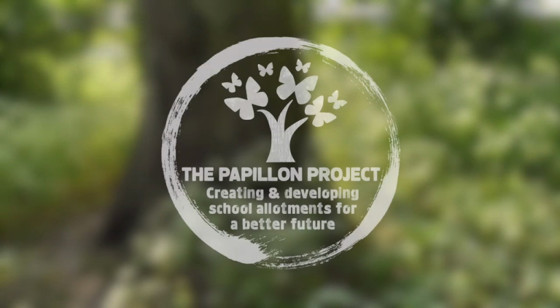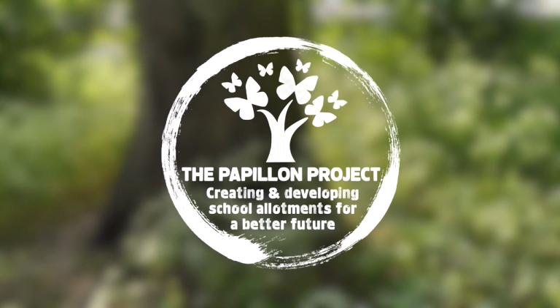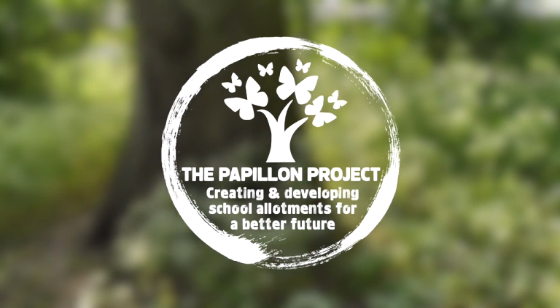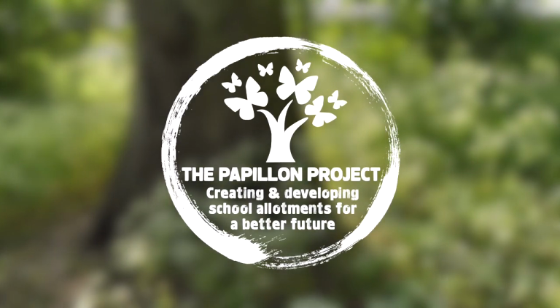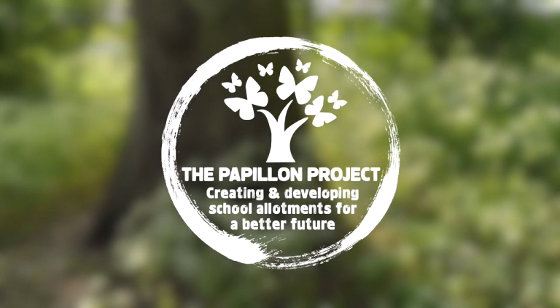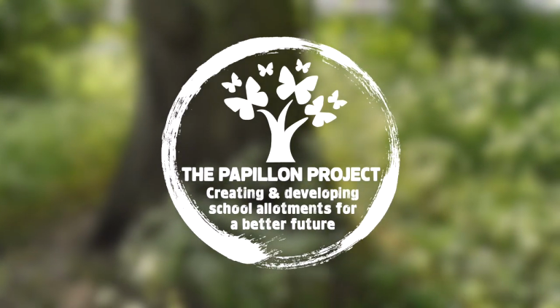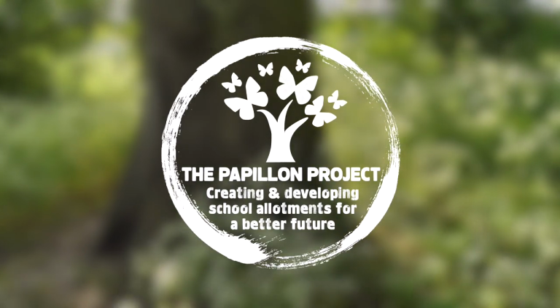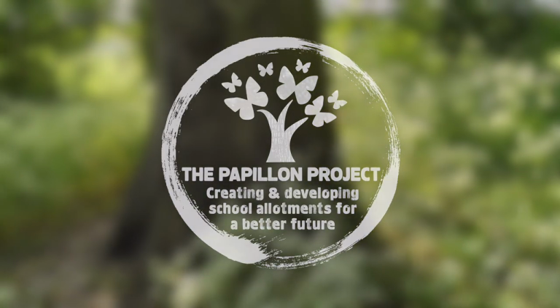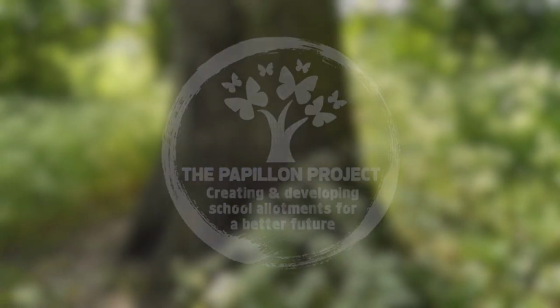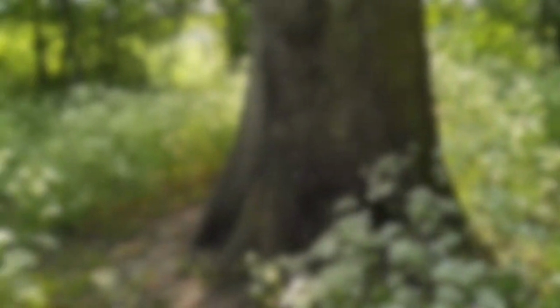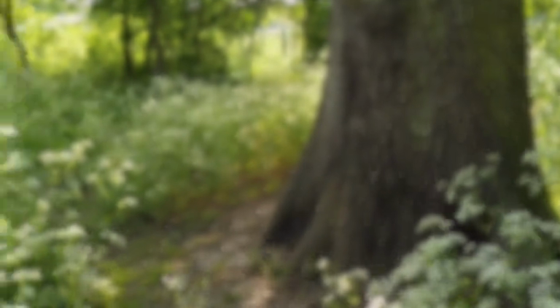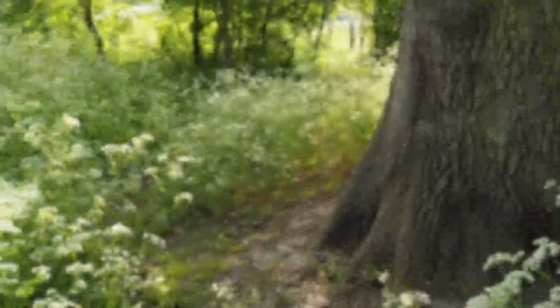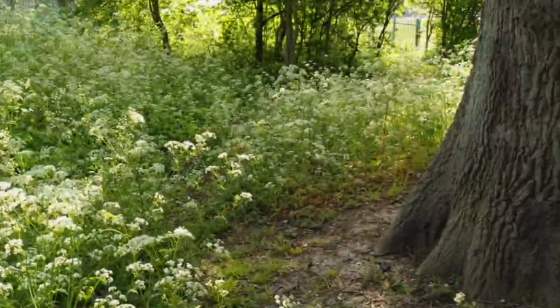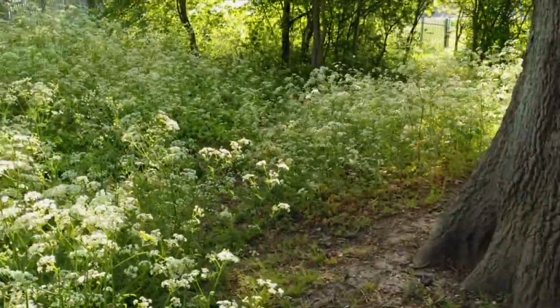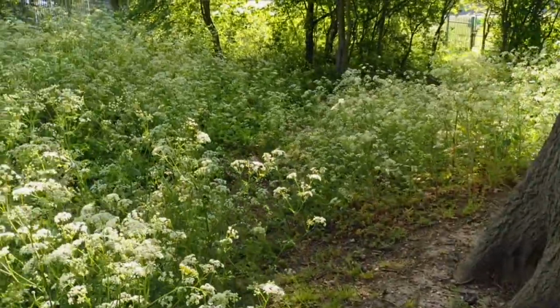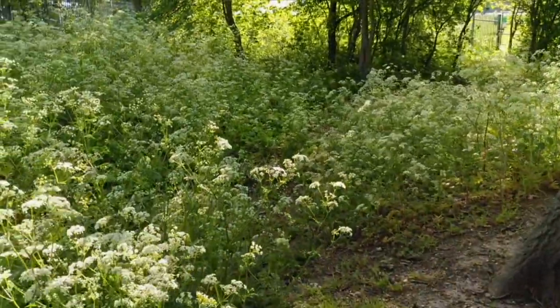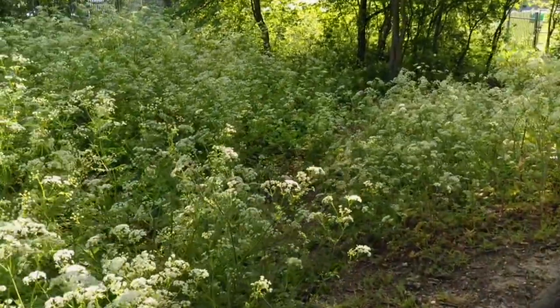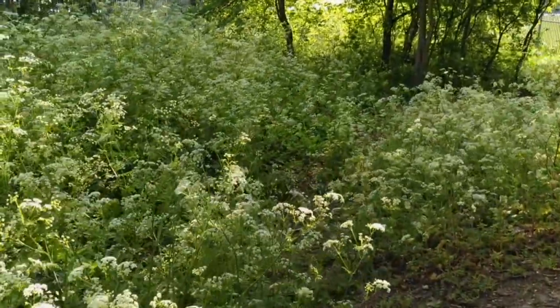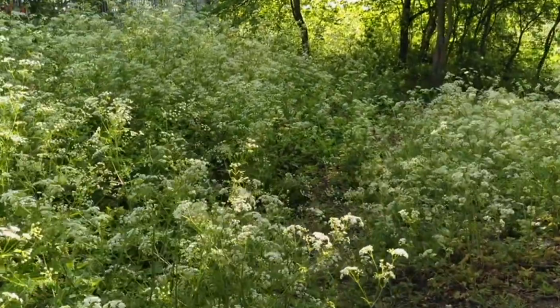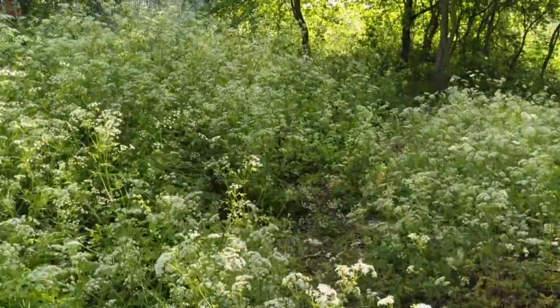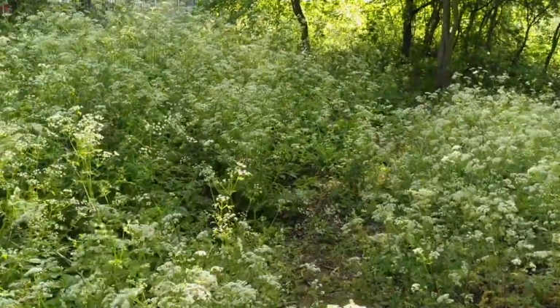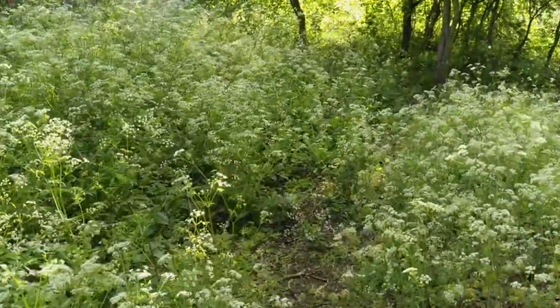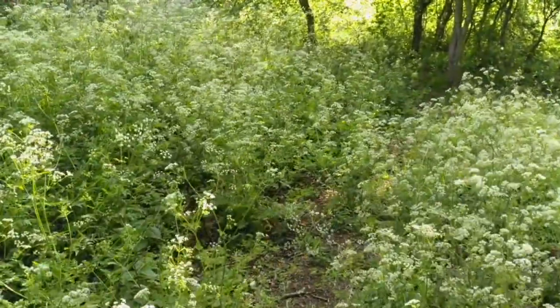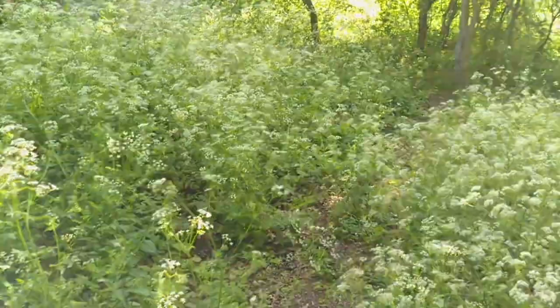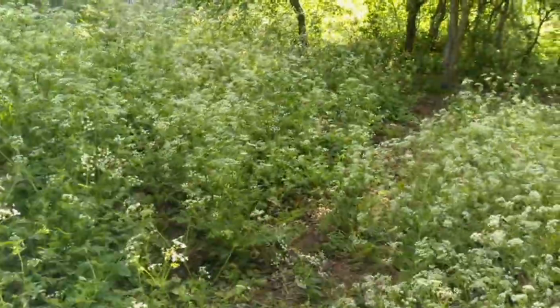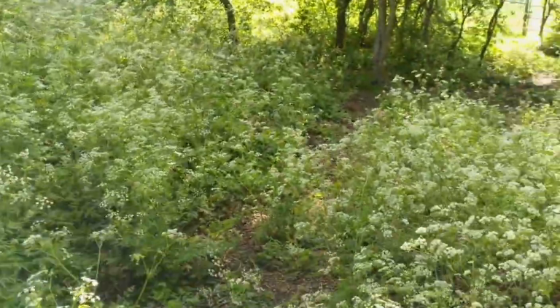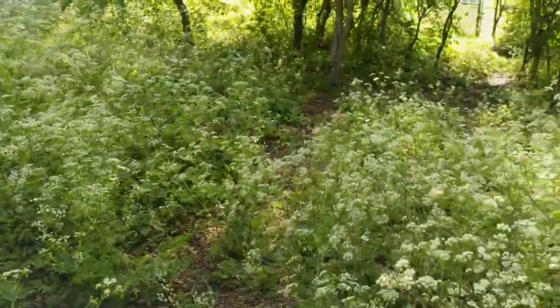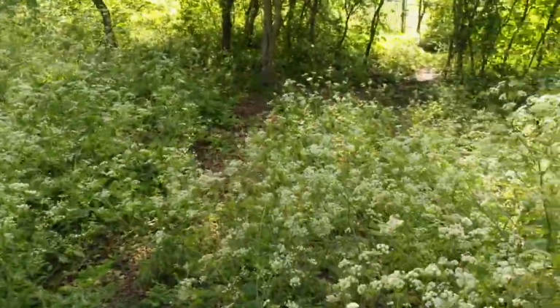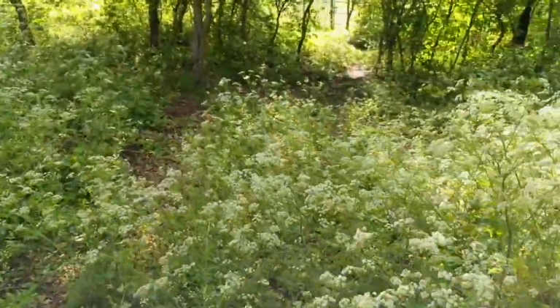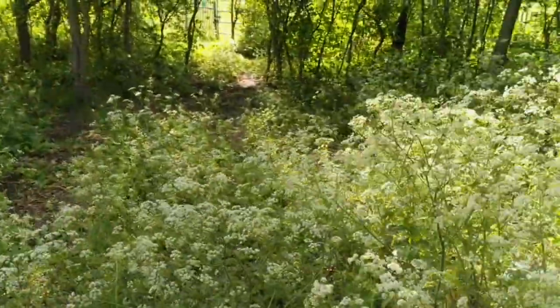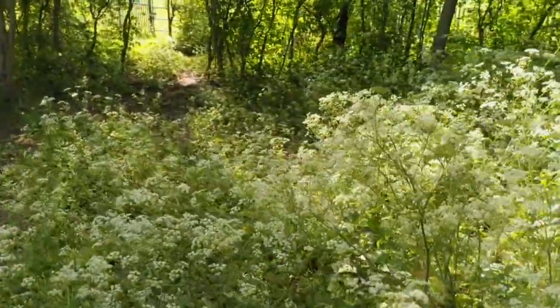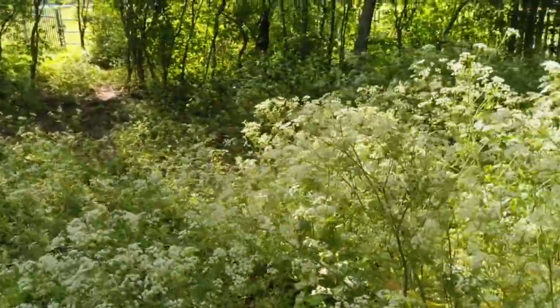Hello there and welcome to this virtual tour of the Sprouston Community Allotment. We begin in a very beautiful woodland which, surprisingly, is still very much part of the school grounds here at Sprouston Community Academy.